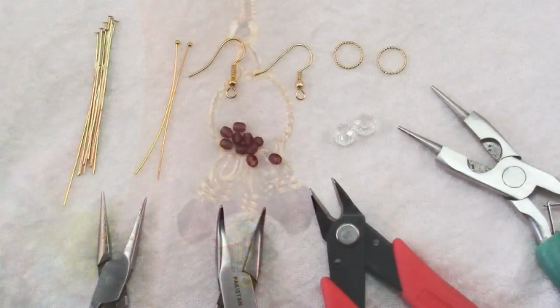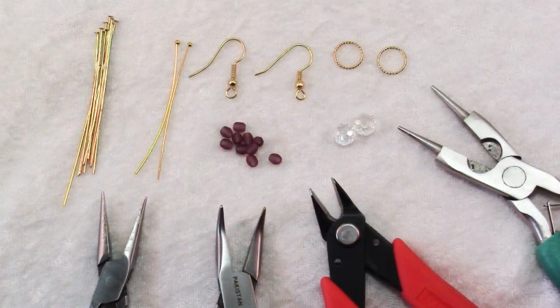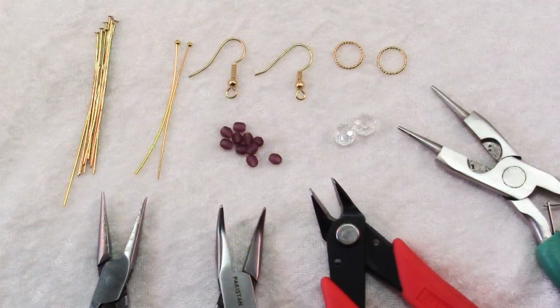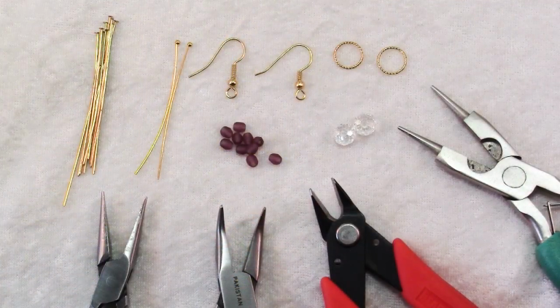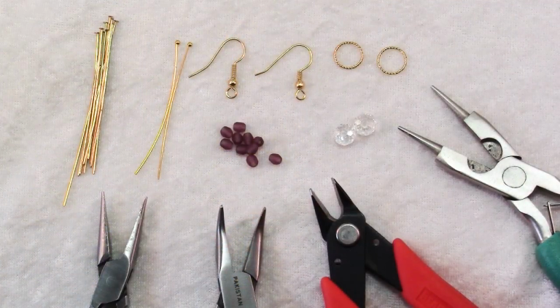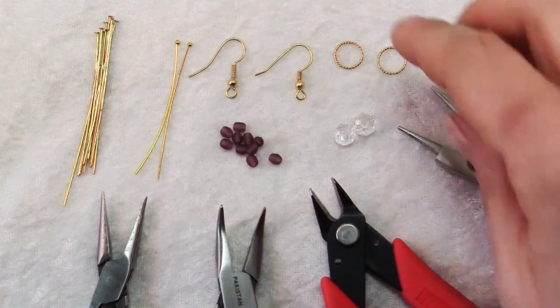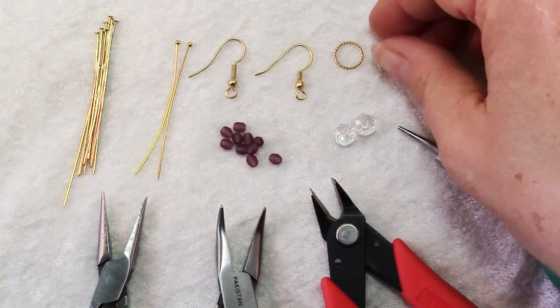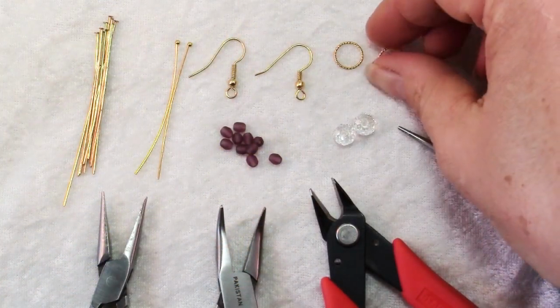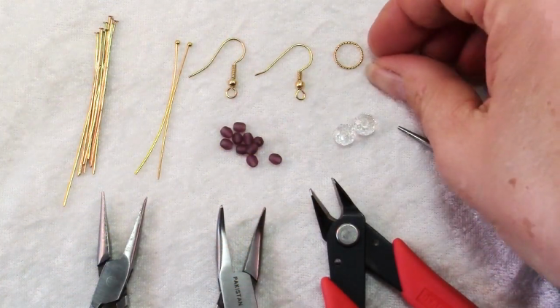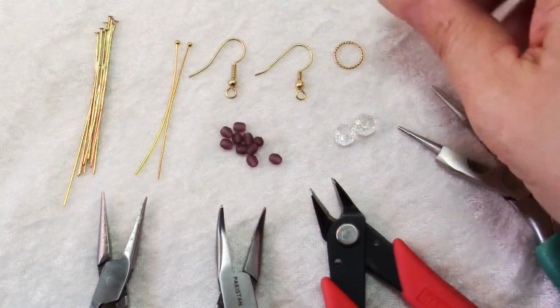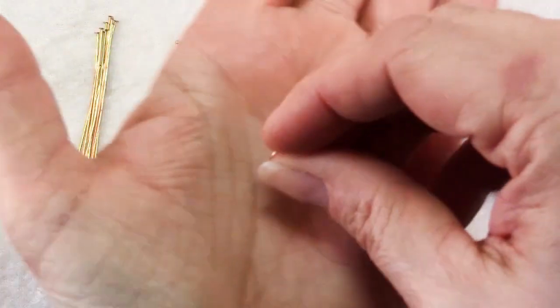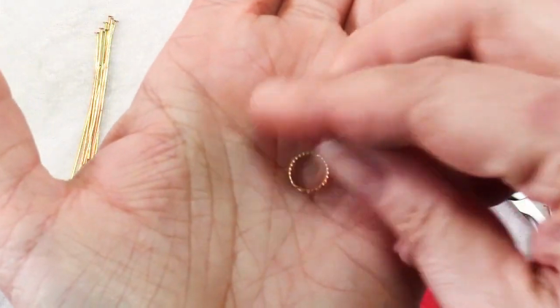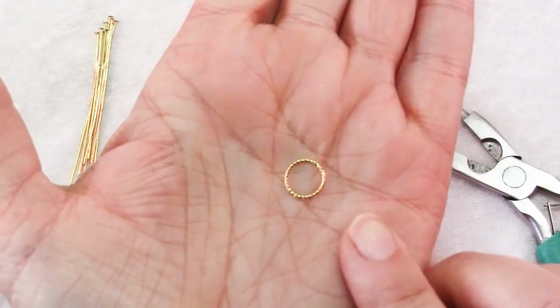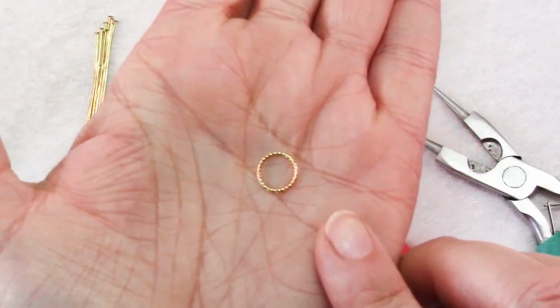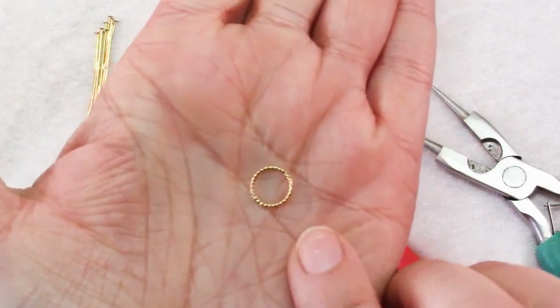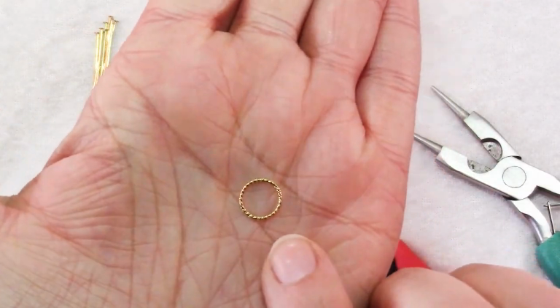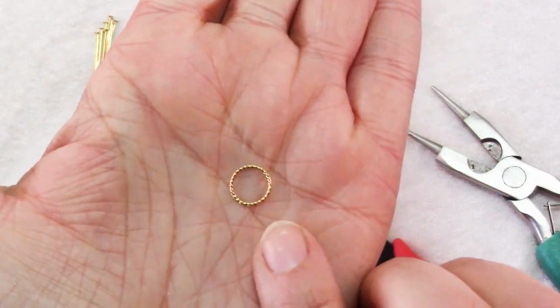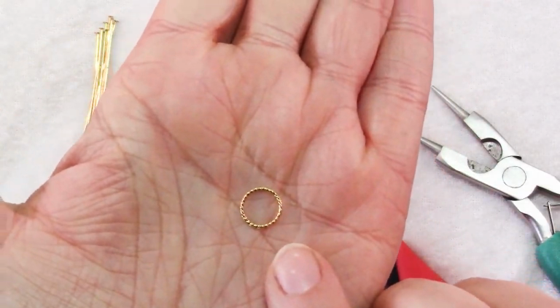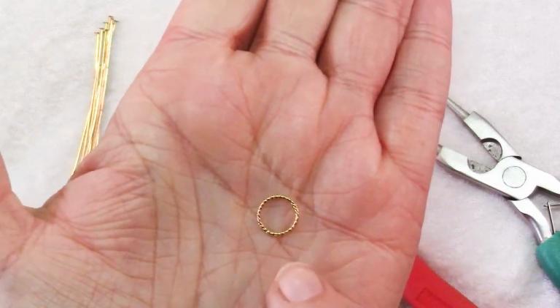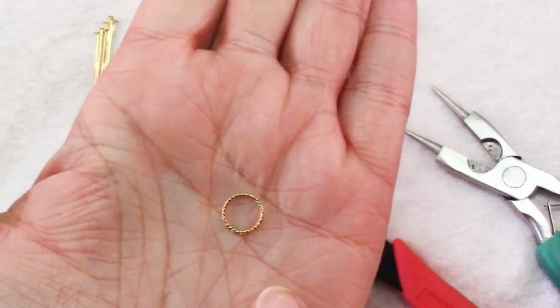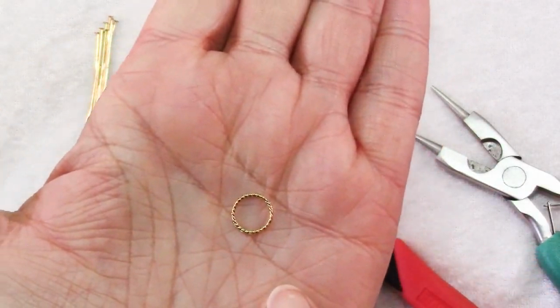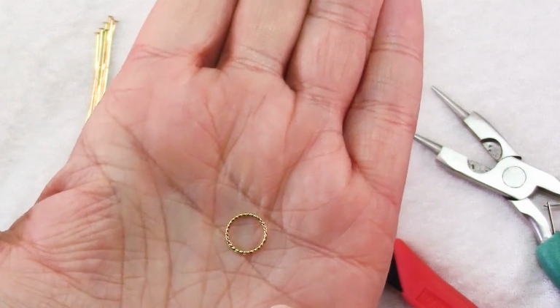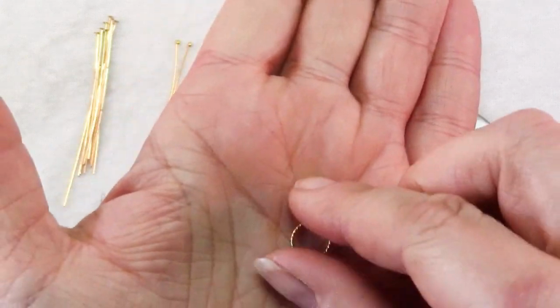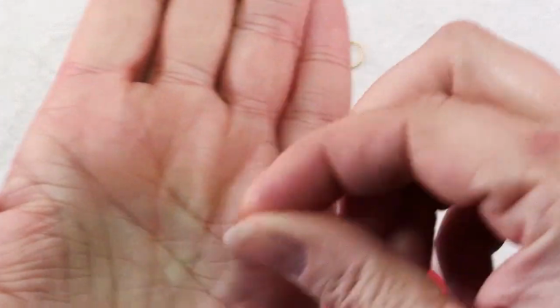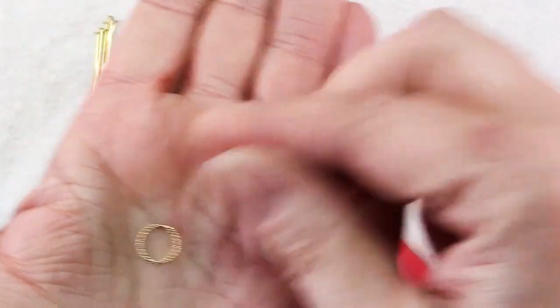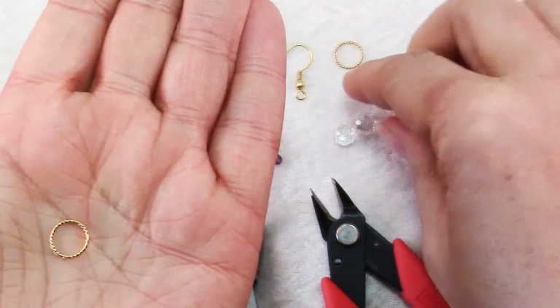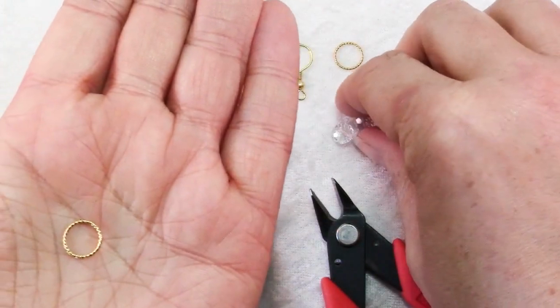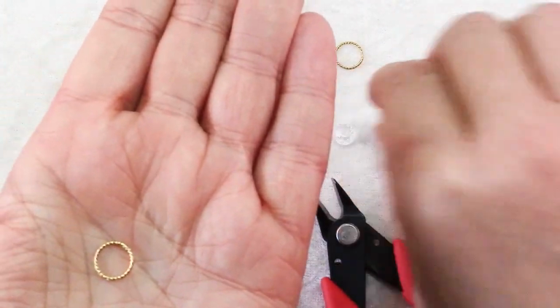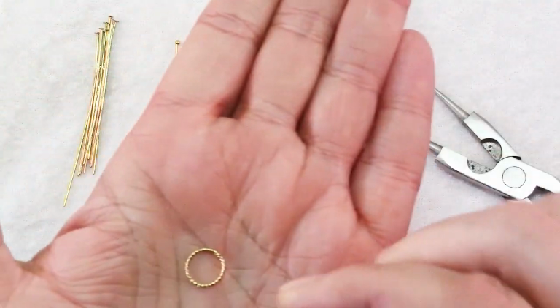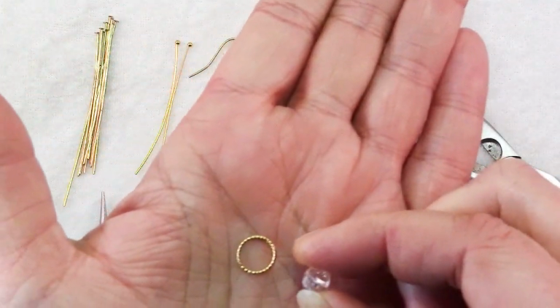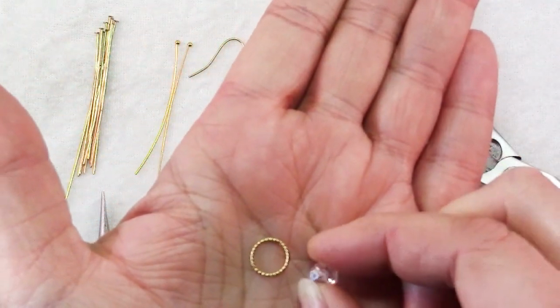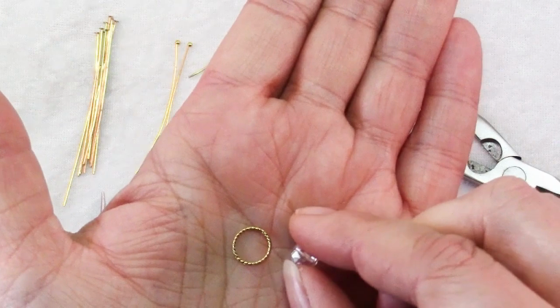To make these earrings, you will need first of all to pick out the rings that you're going to use. I chose these 10mm gold plated twisted looking rings. Keep in mind that the bigger the ring you choose, the bigger beads you can use.